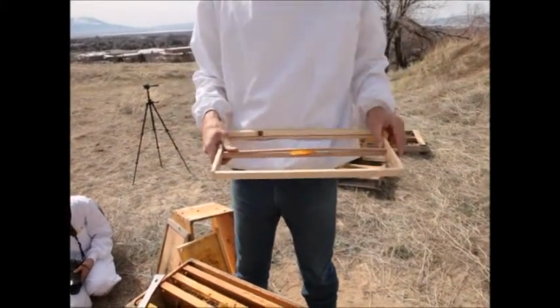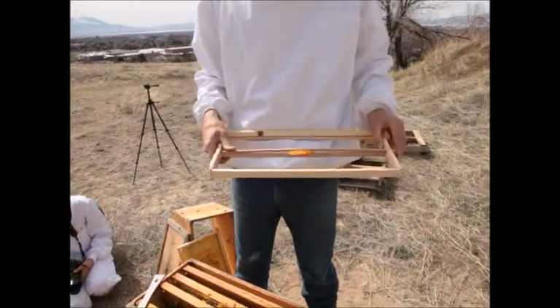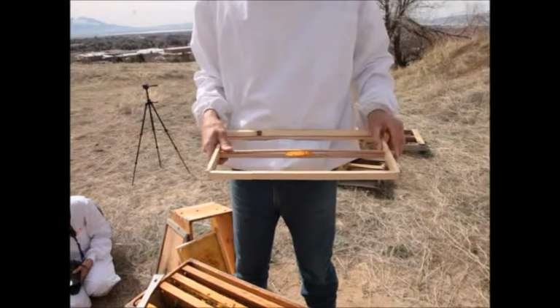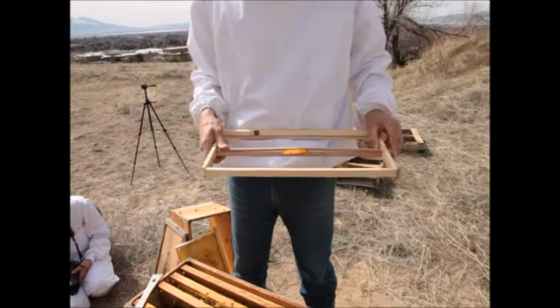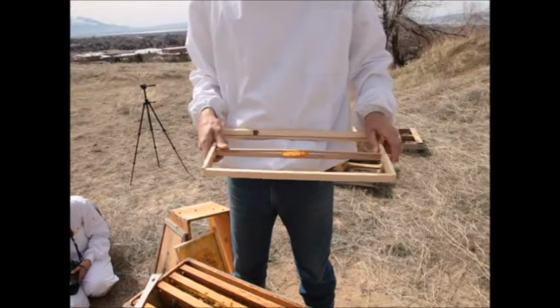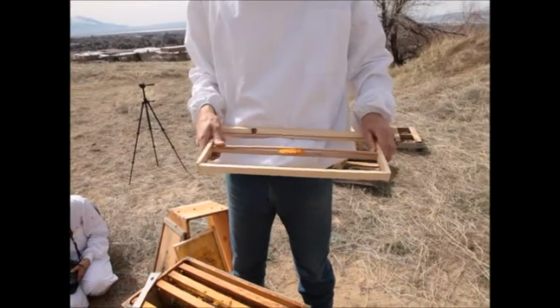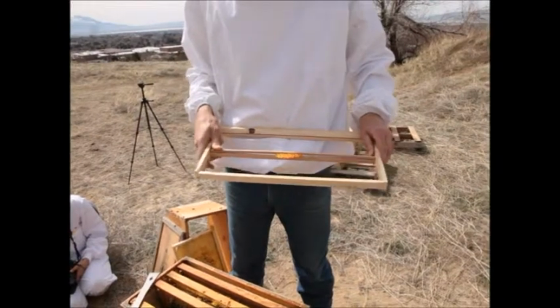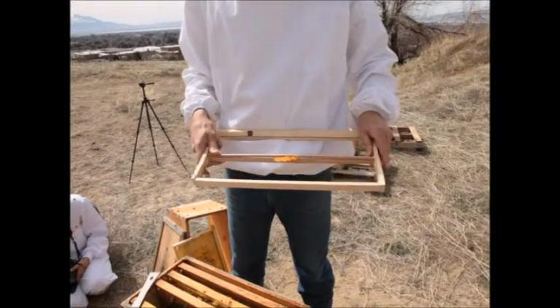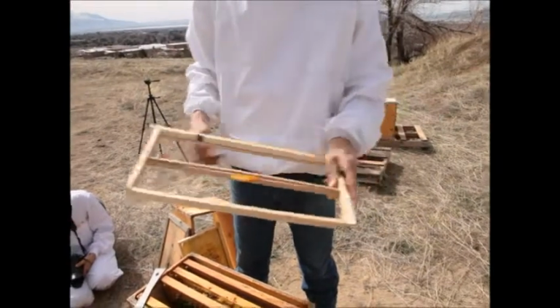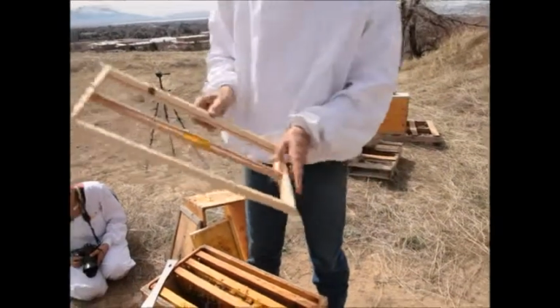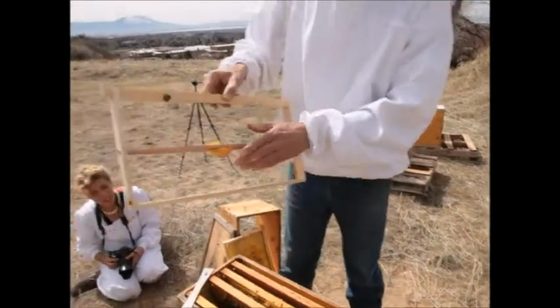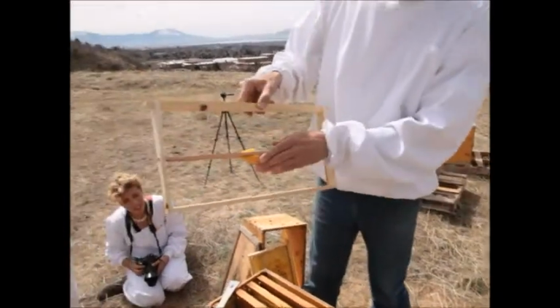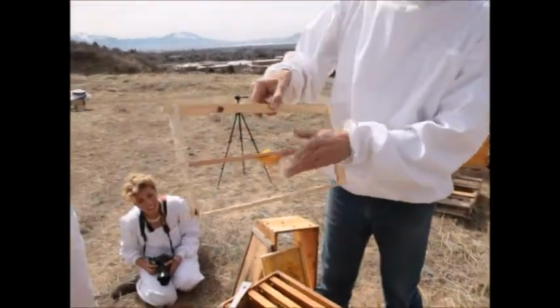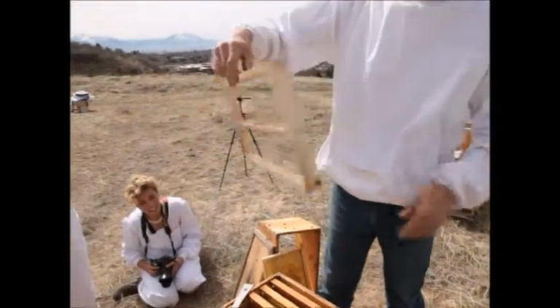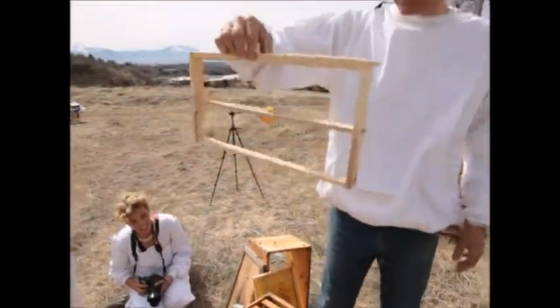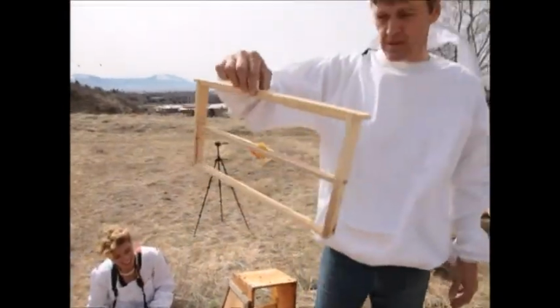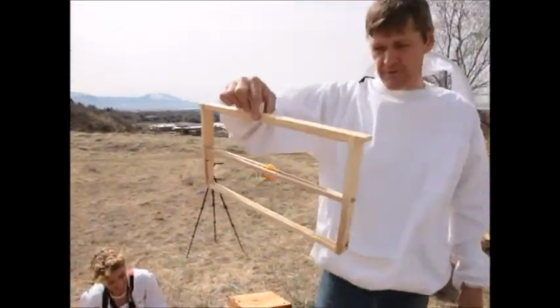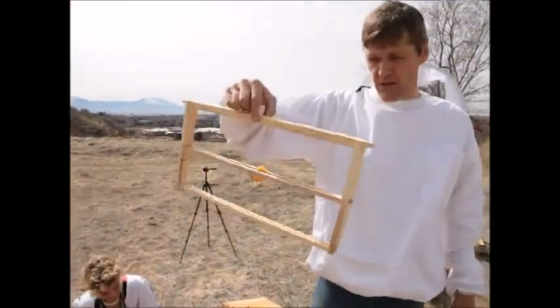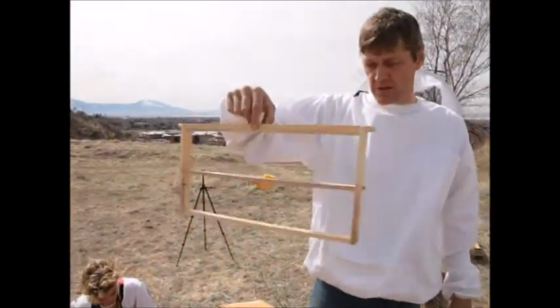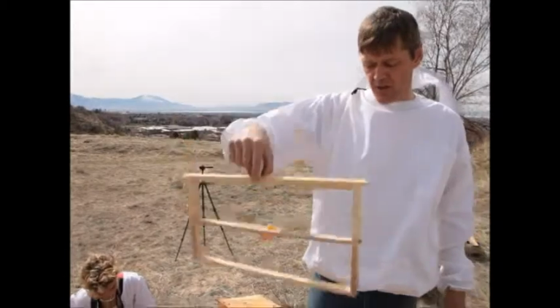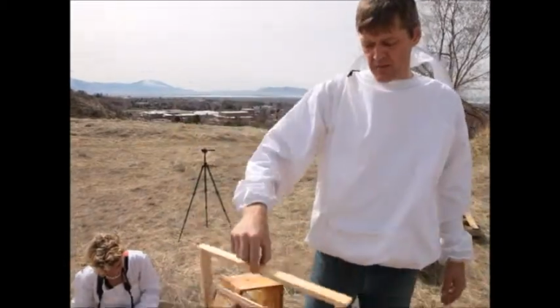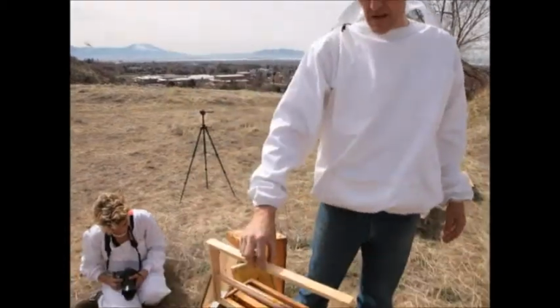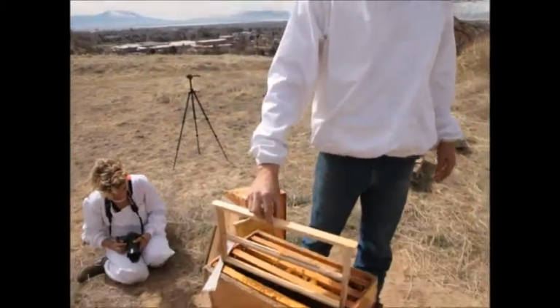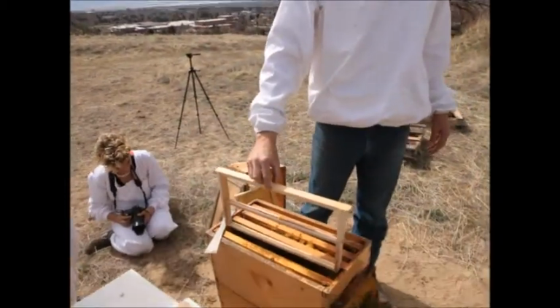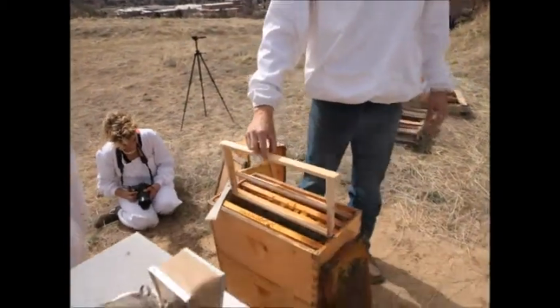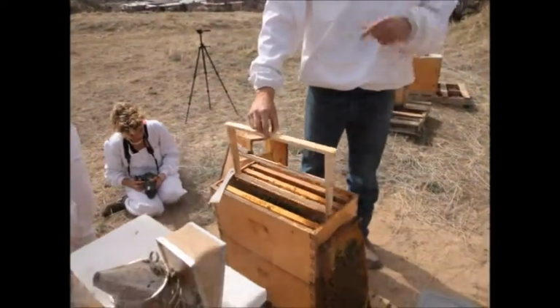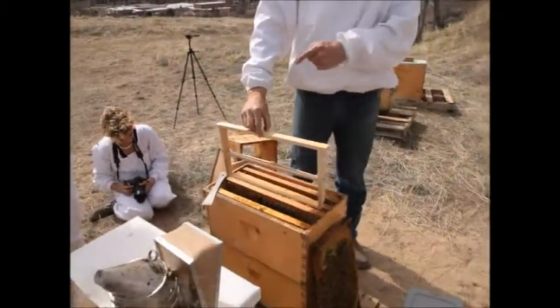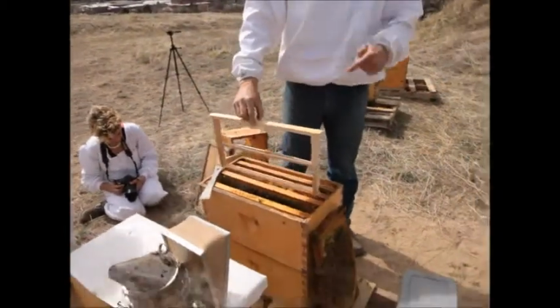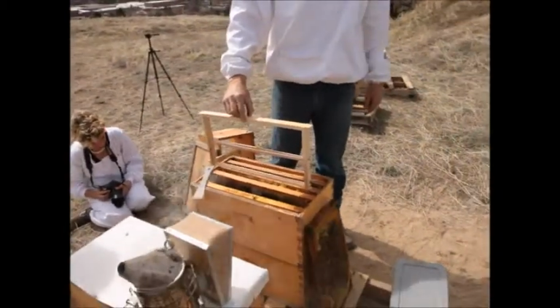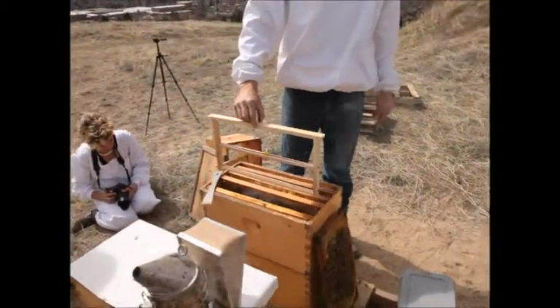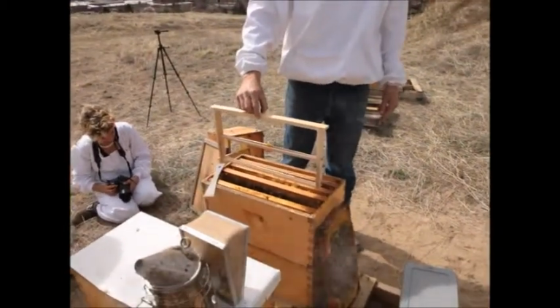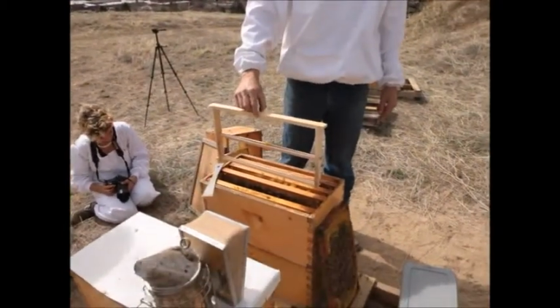I'll put the dowel back in, and then I can place this as a foundationless frame back in the hive. They'll start building where that little piece of wax is.